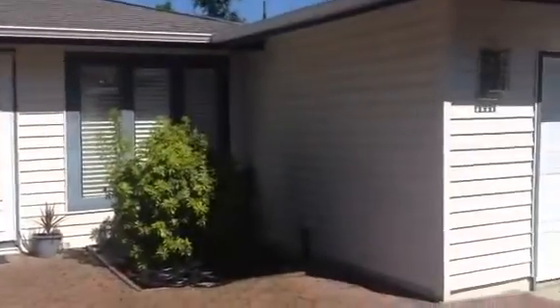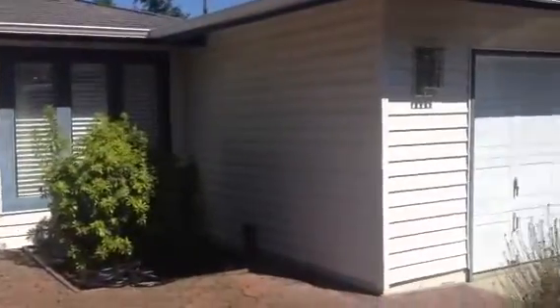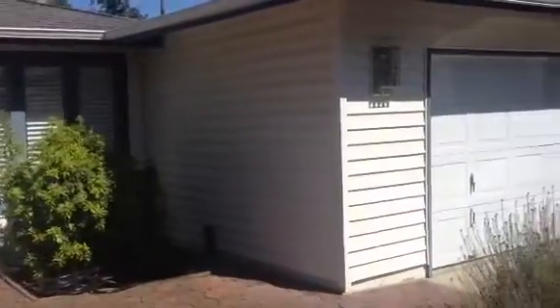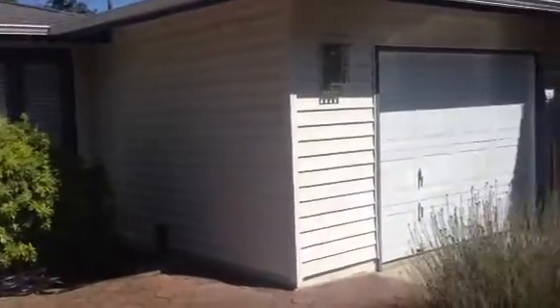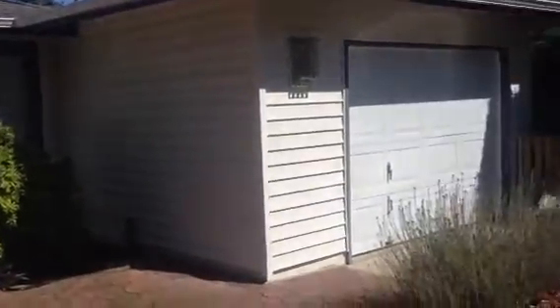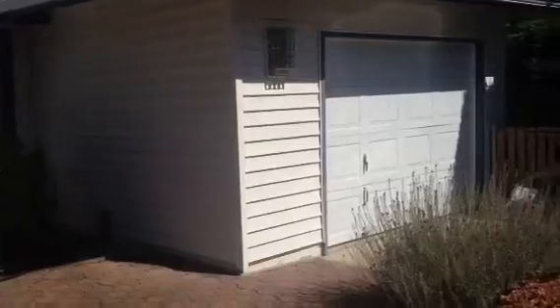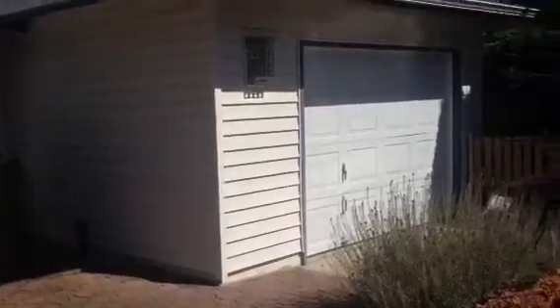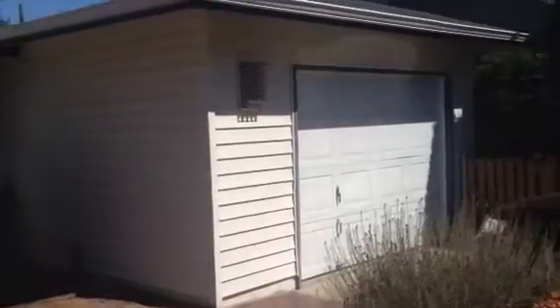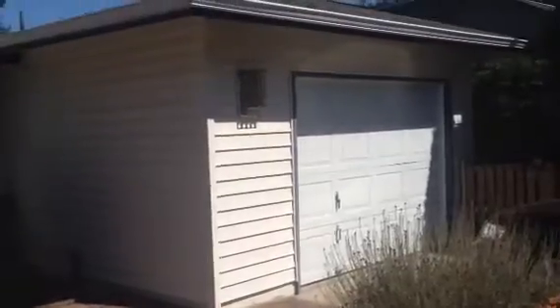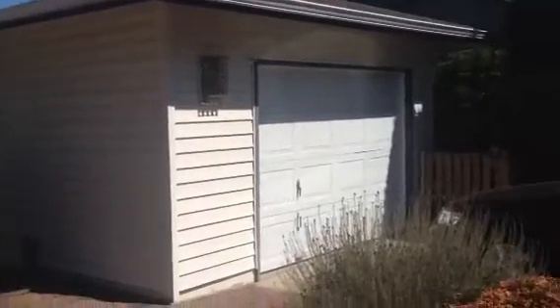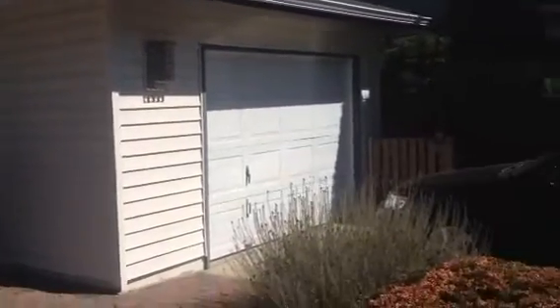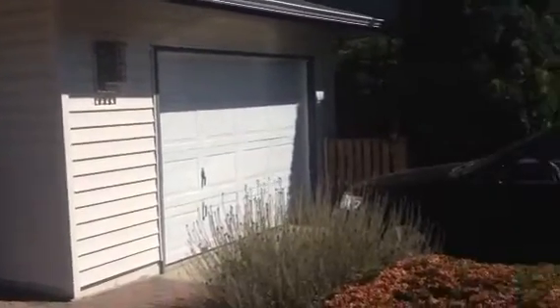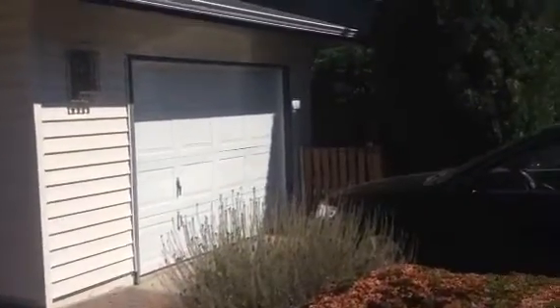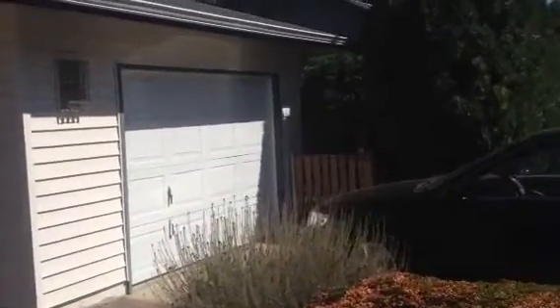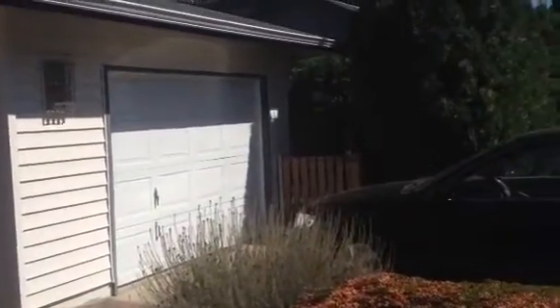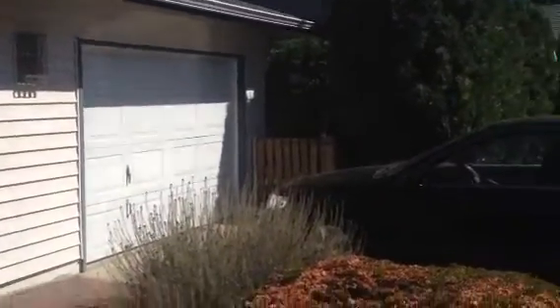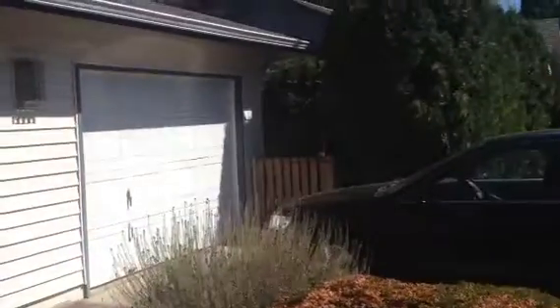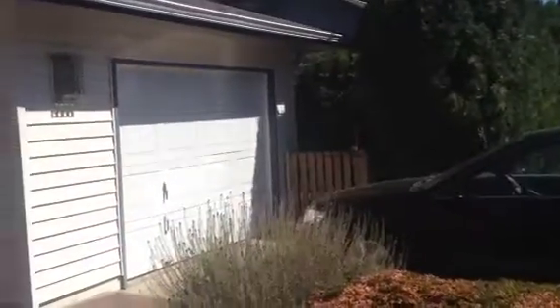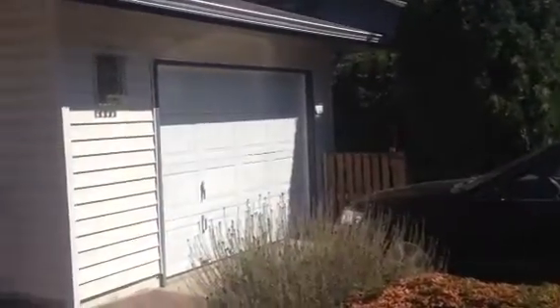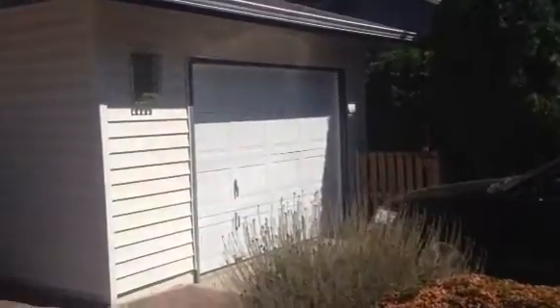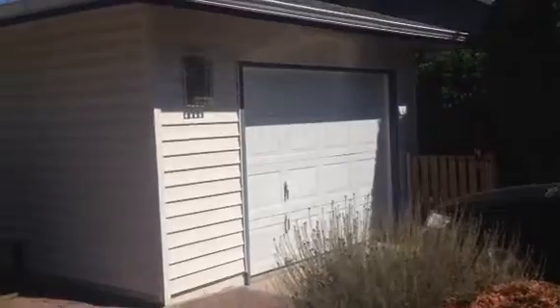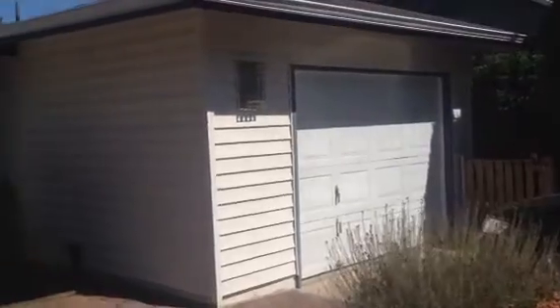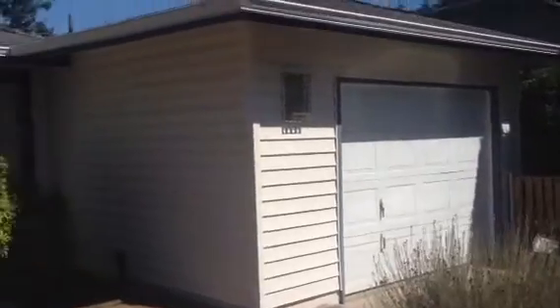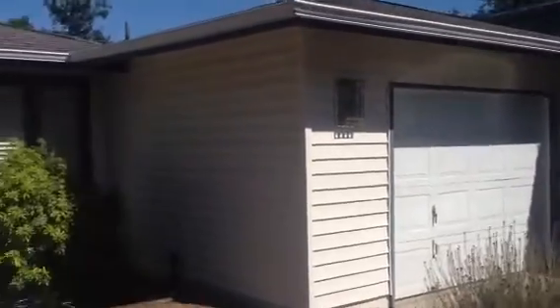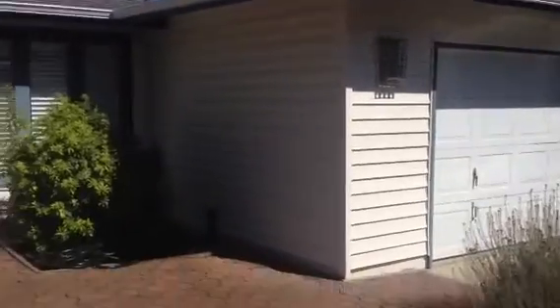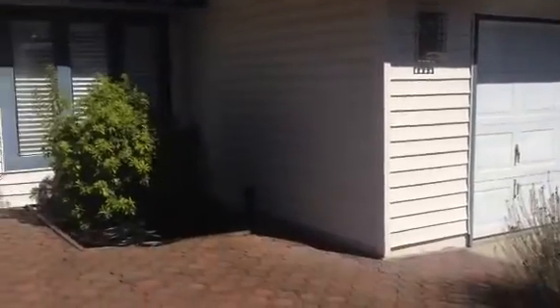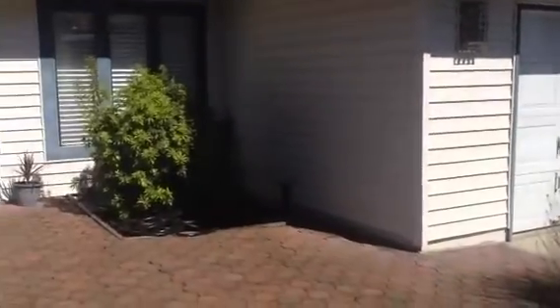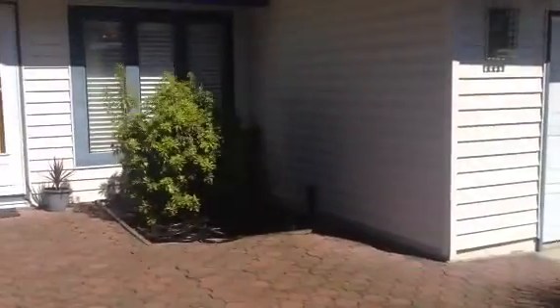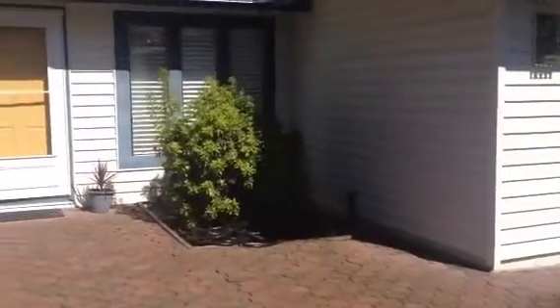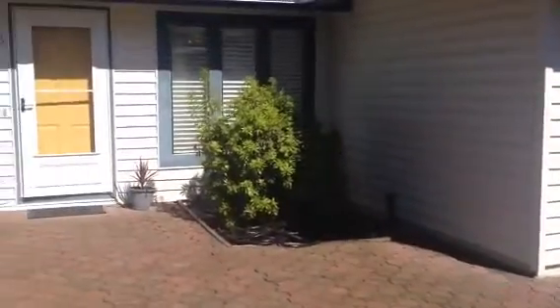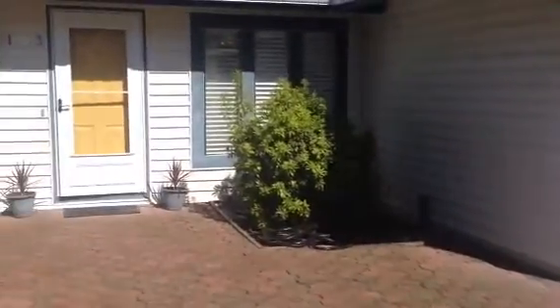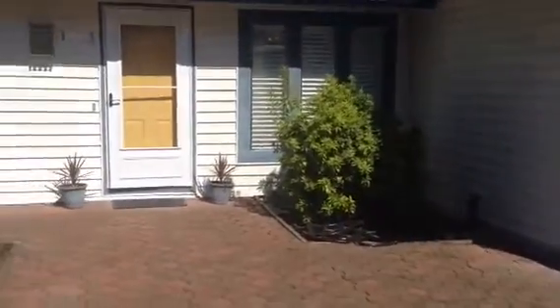The garage has an extra bonus room in it. This is a very large backyard that even has a basketball court and a hot tub.